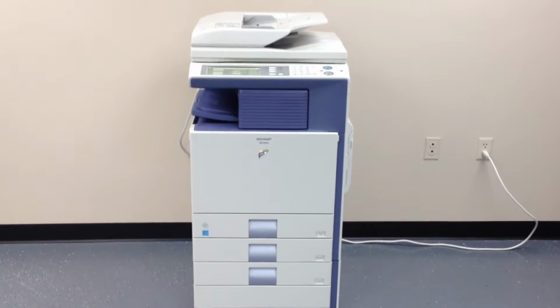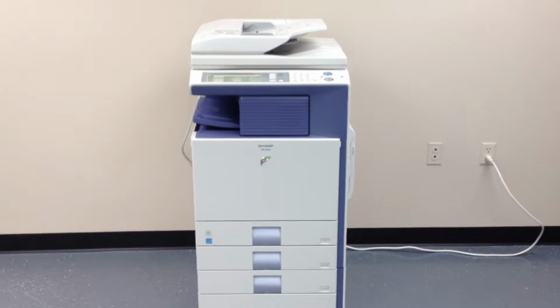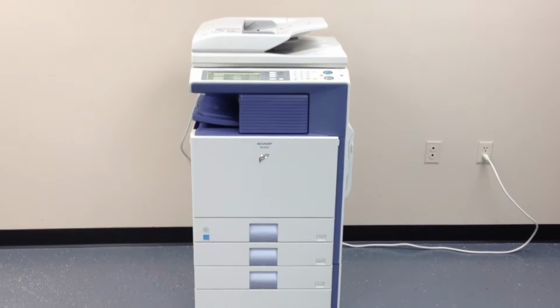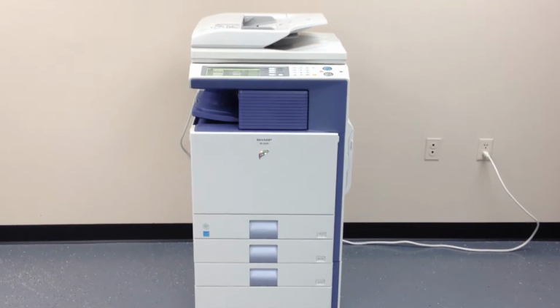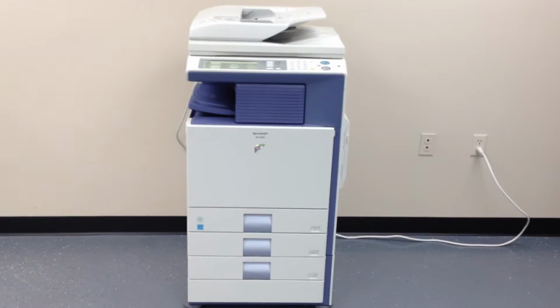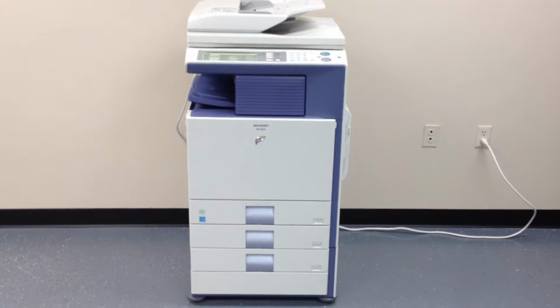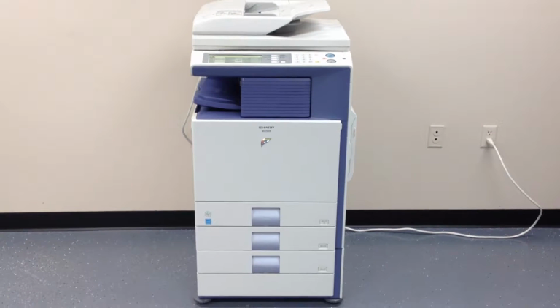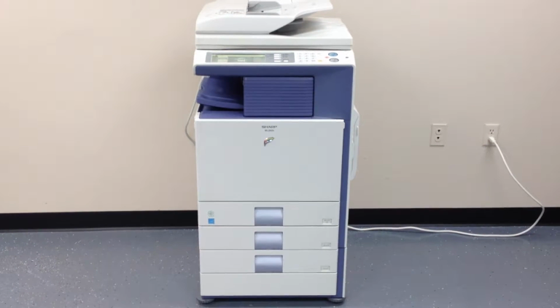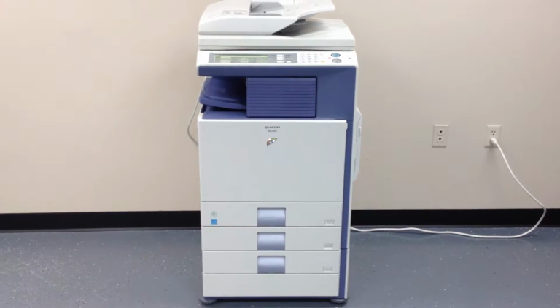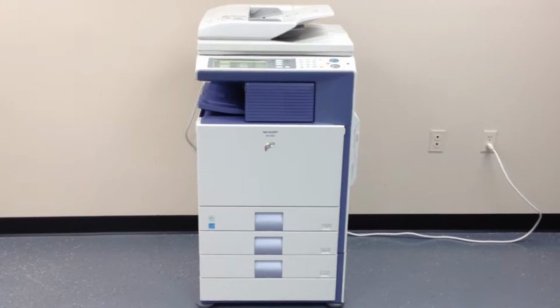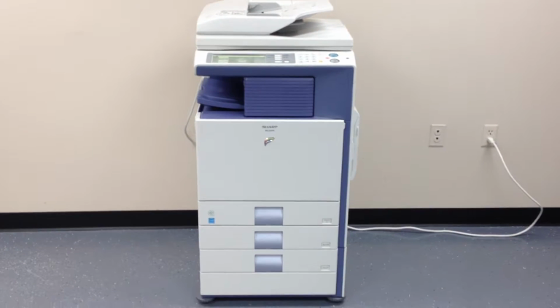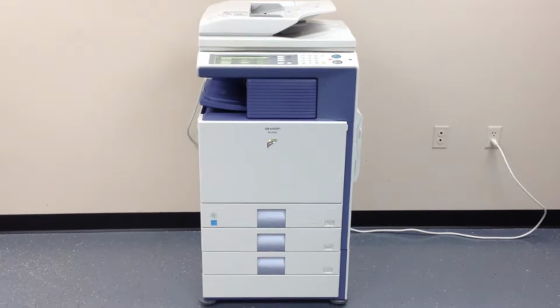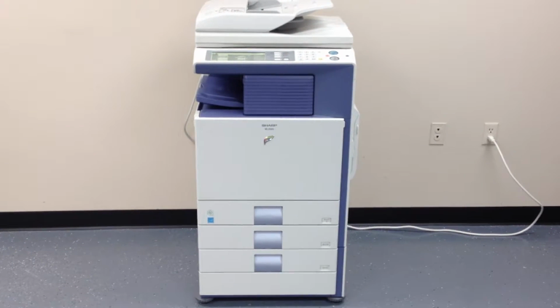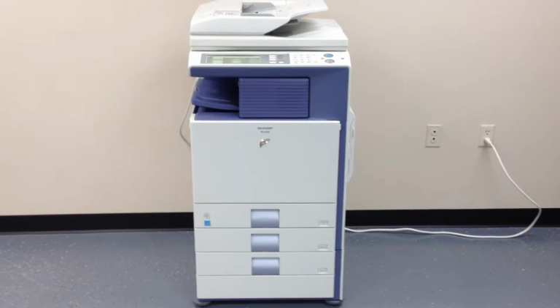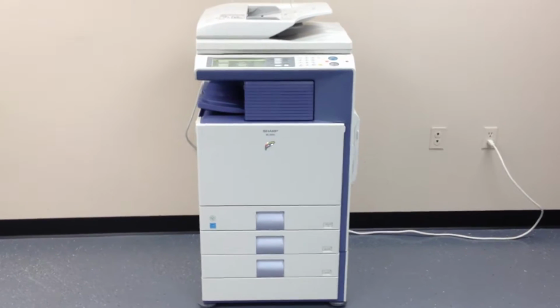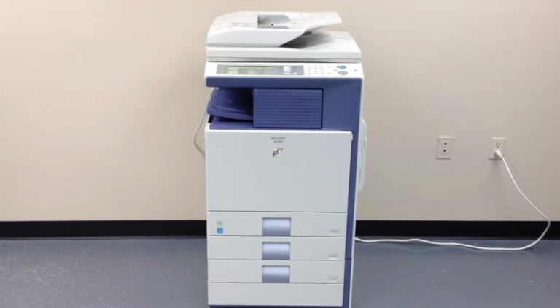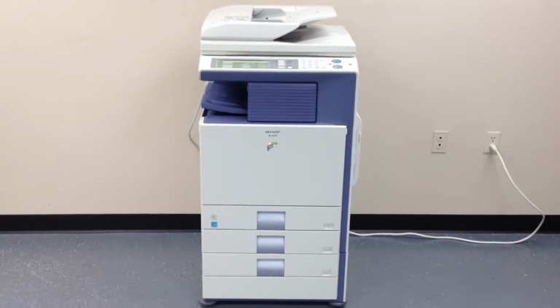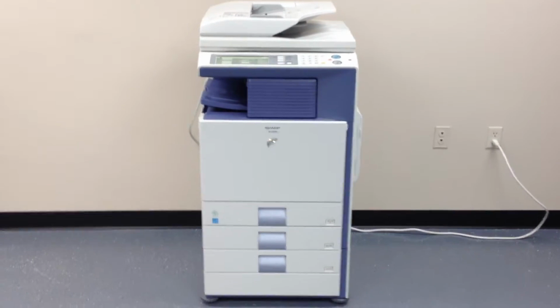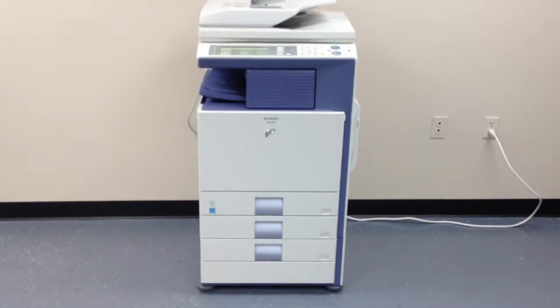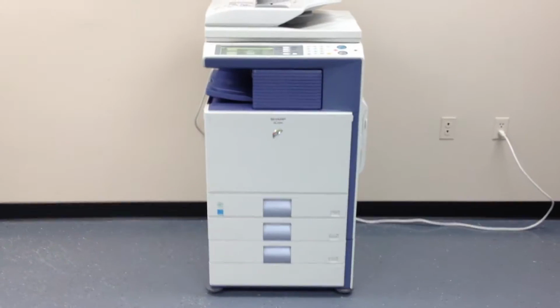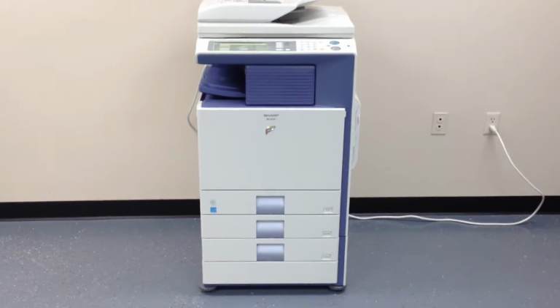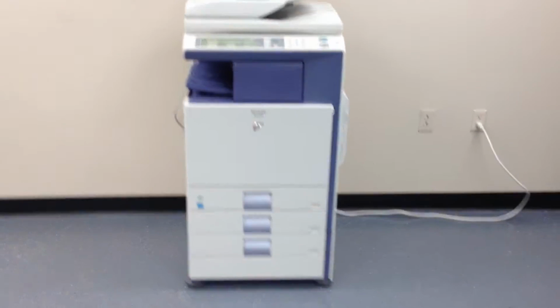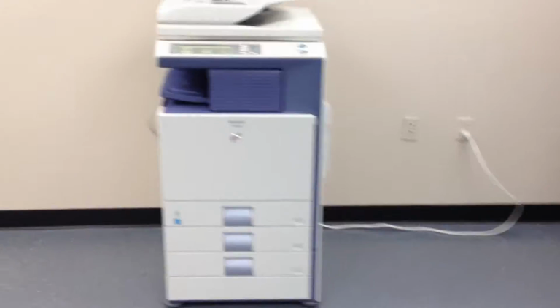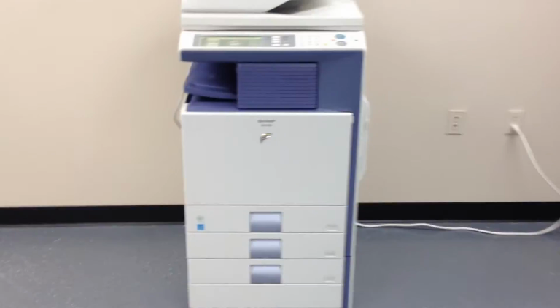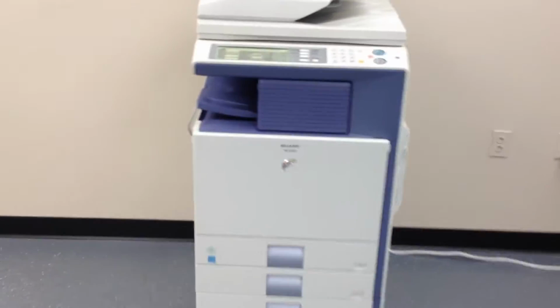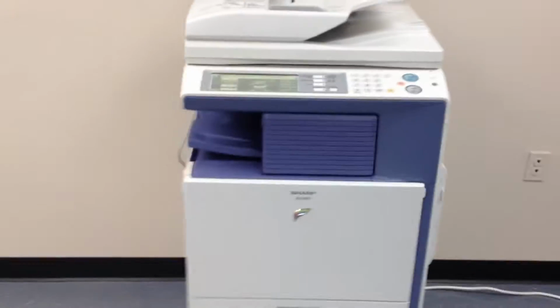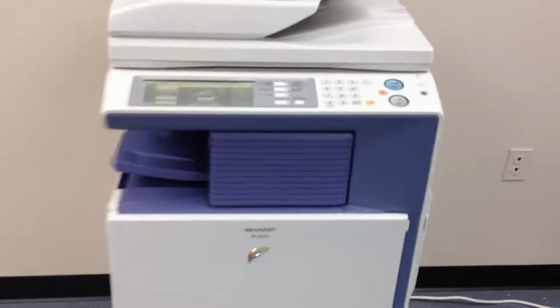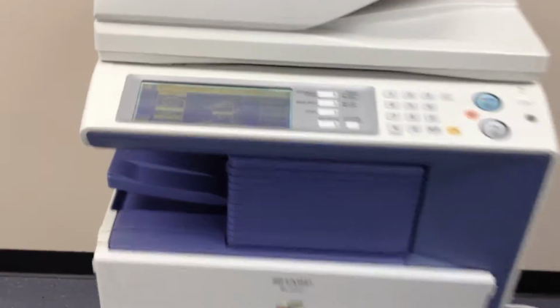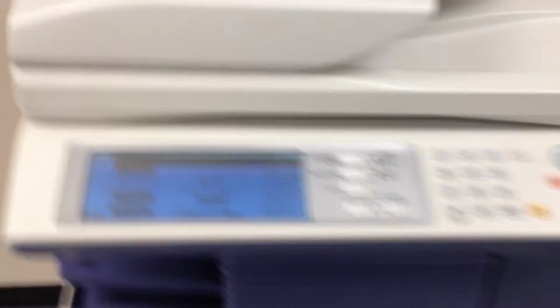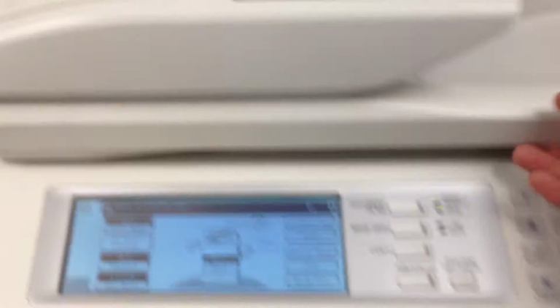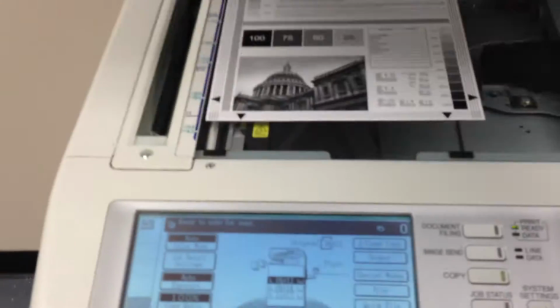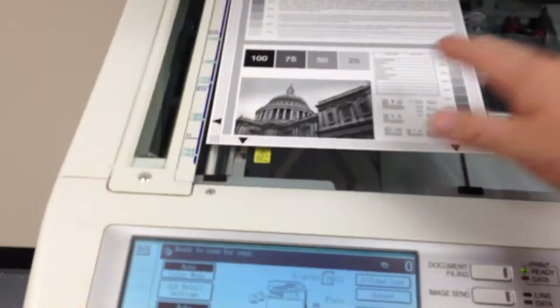This is a very low metered machine. This machine only has 63,000 total copies — that's 53,000 black and white and 10,000 full color. As you can see, the machine is in very good shape cosmetically.